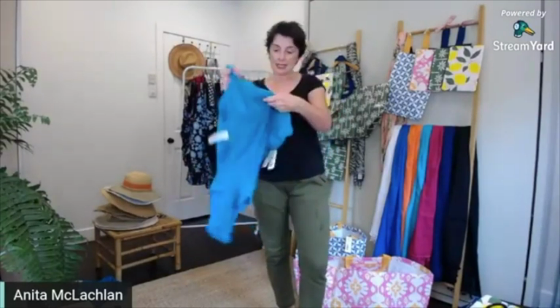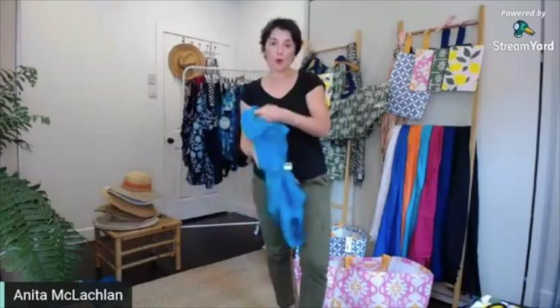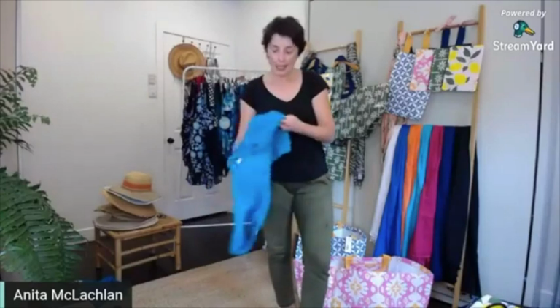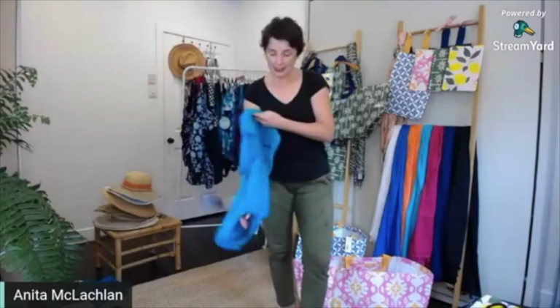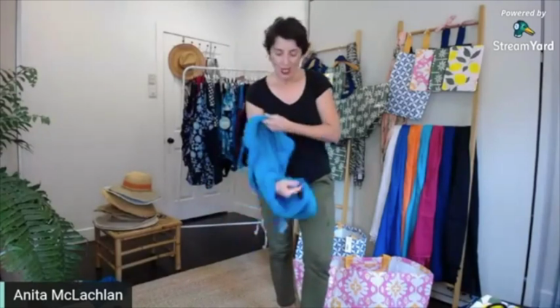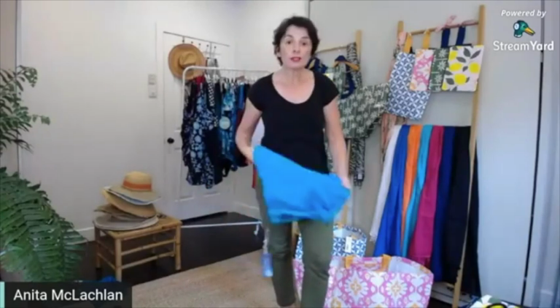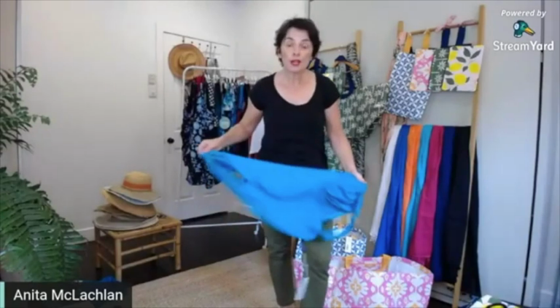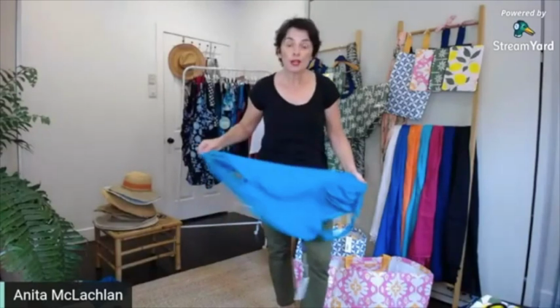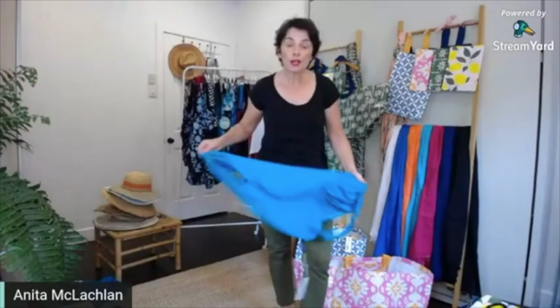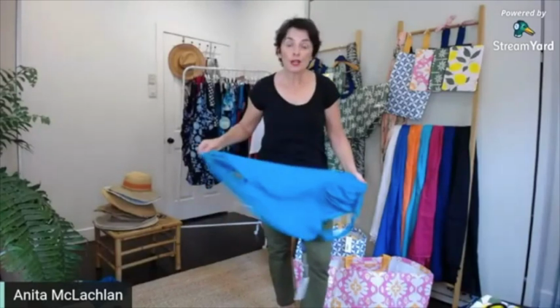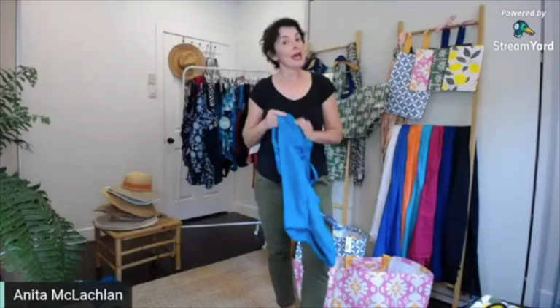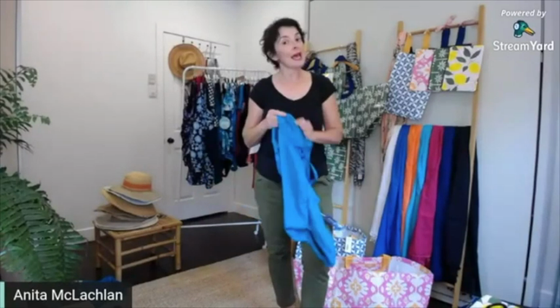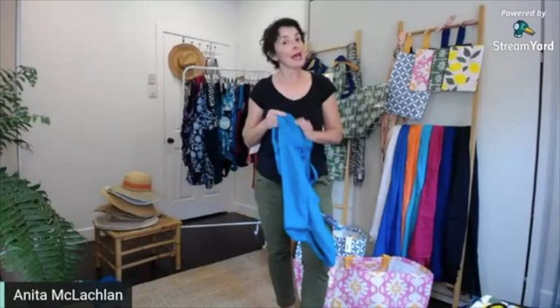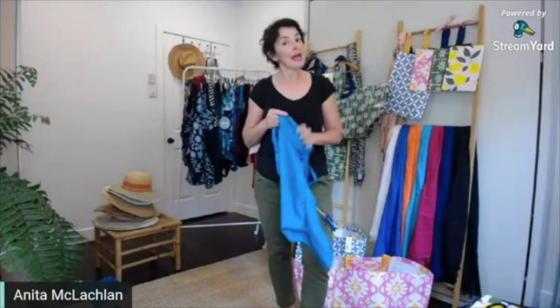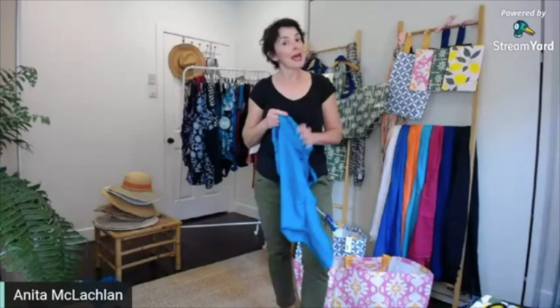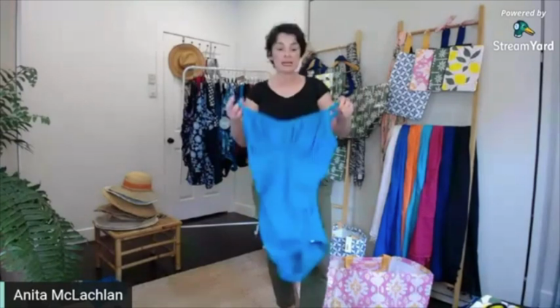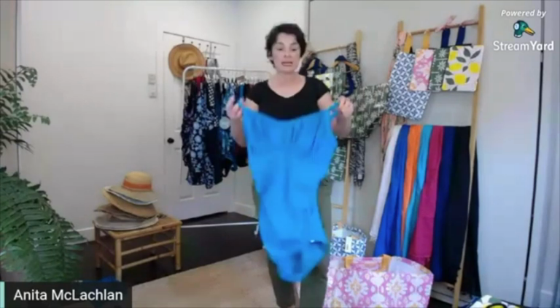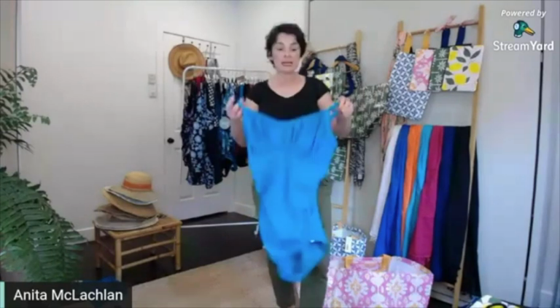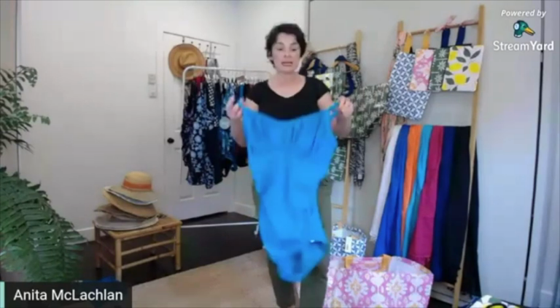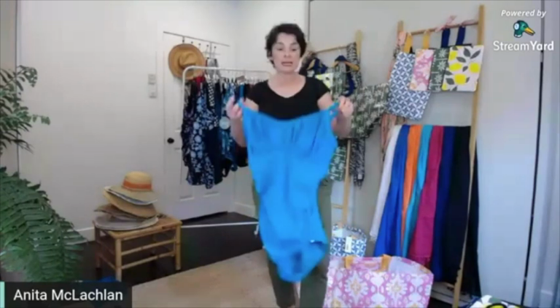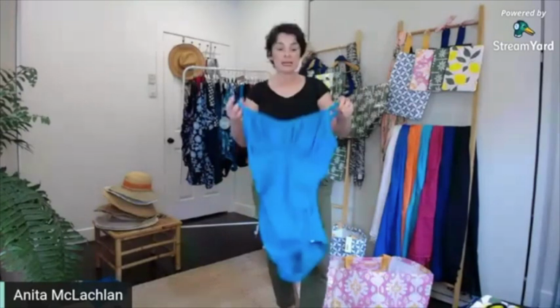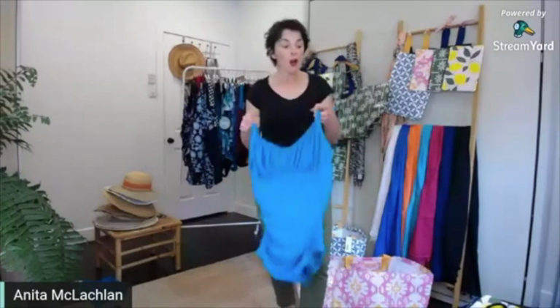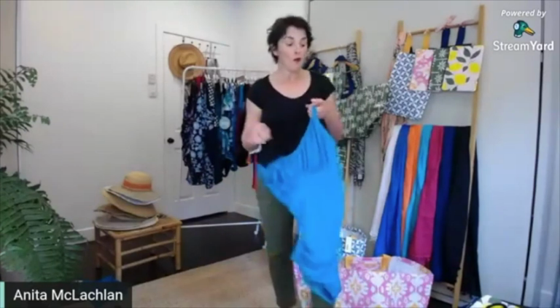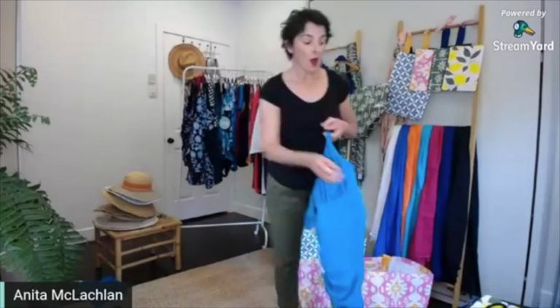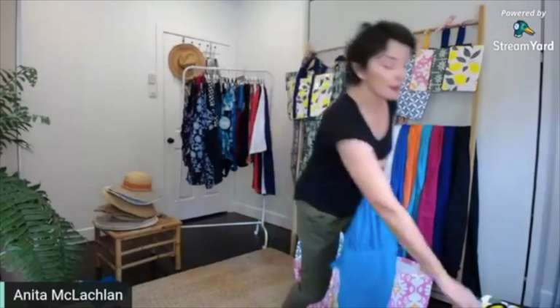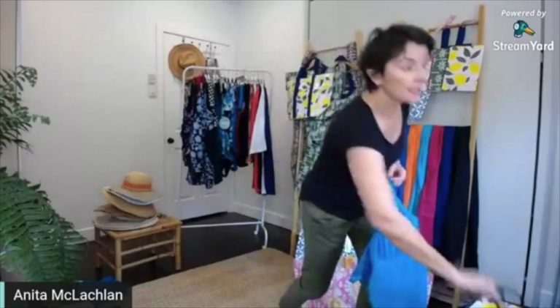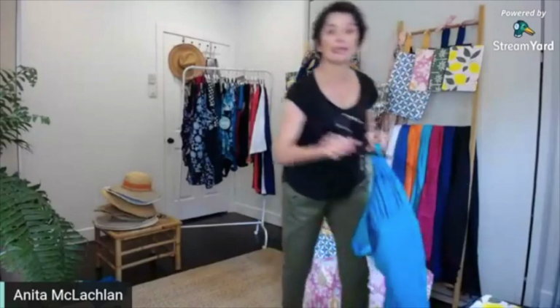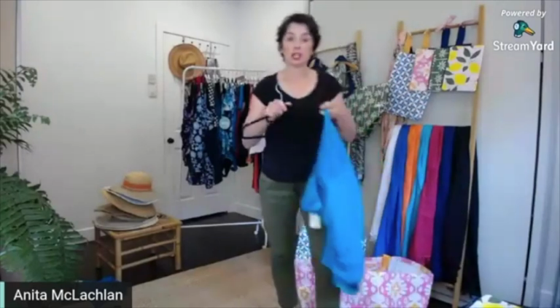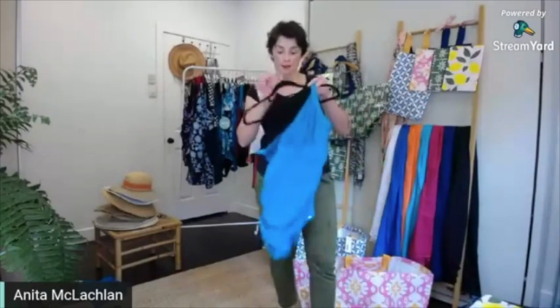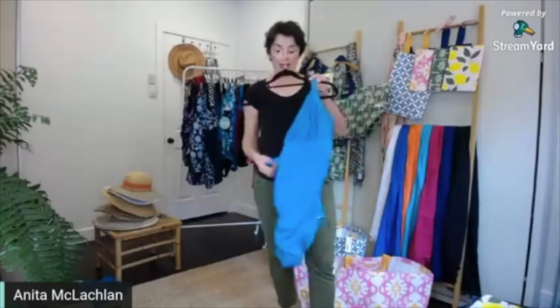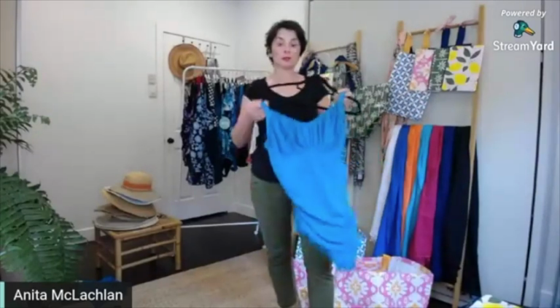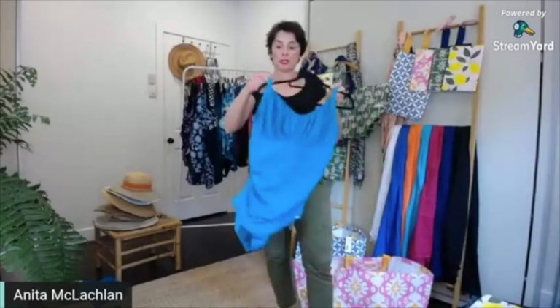So that's the one piece. It also comes in a tank version, with sizing for a D to G cup and up to a size 22.